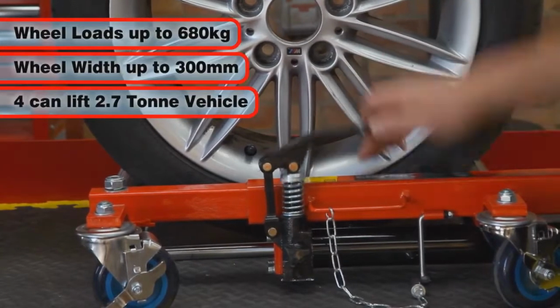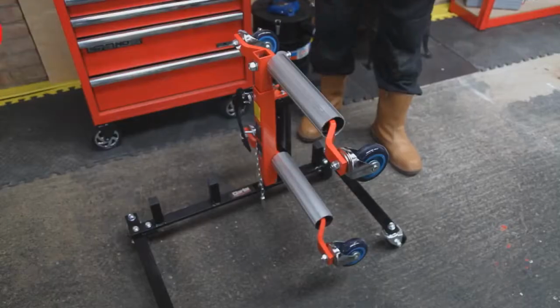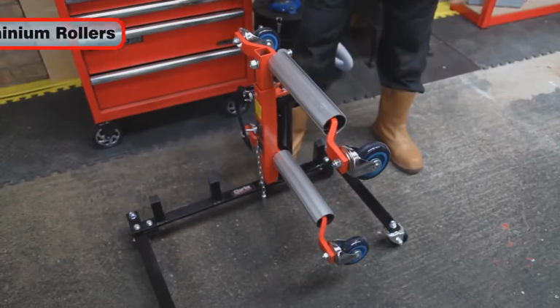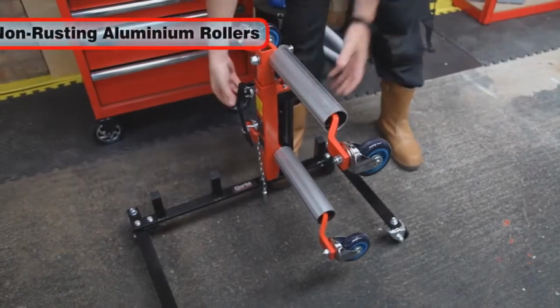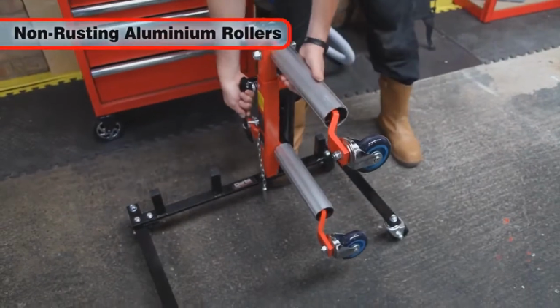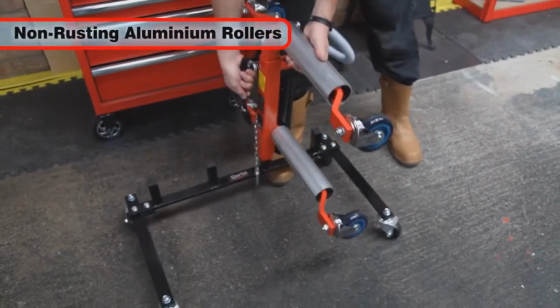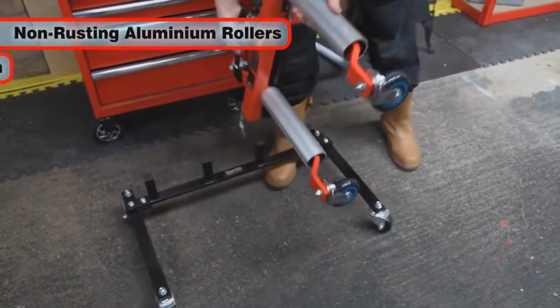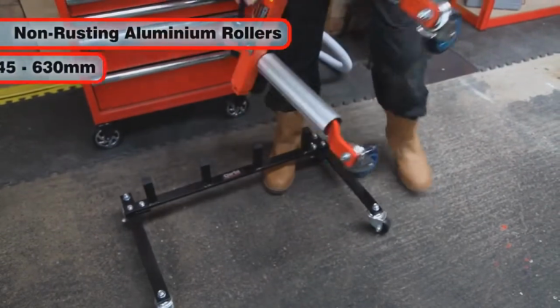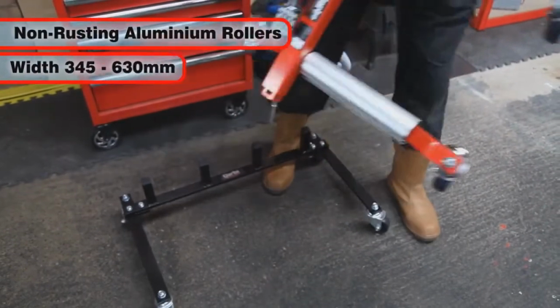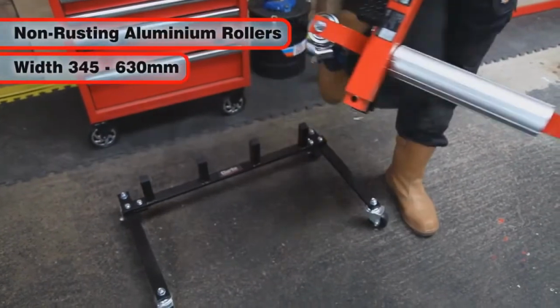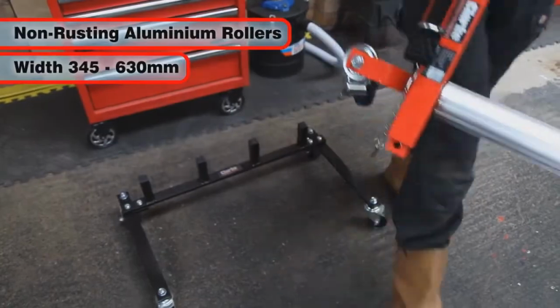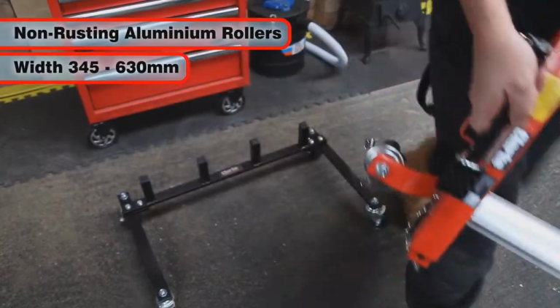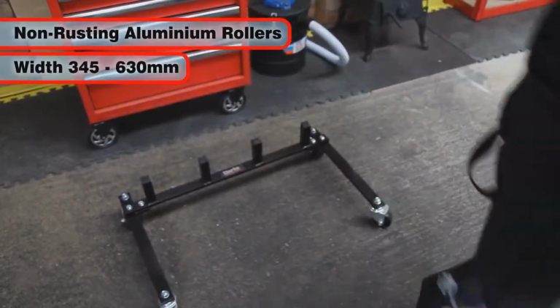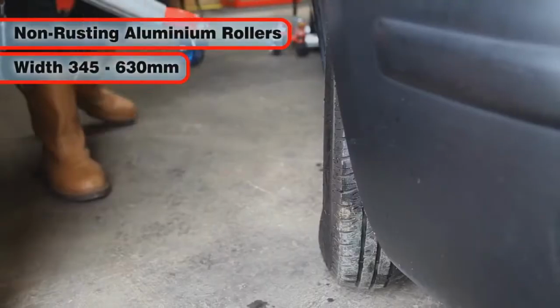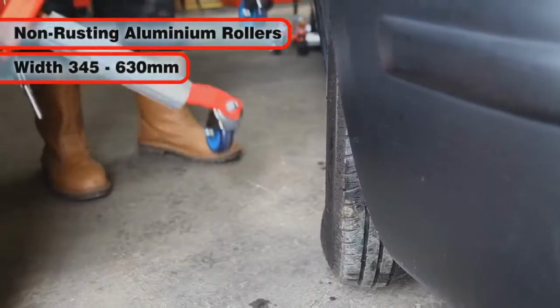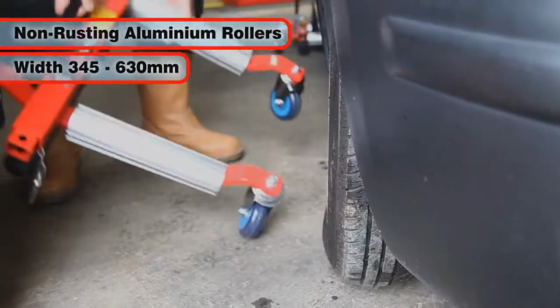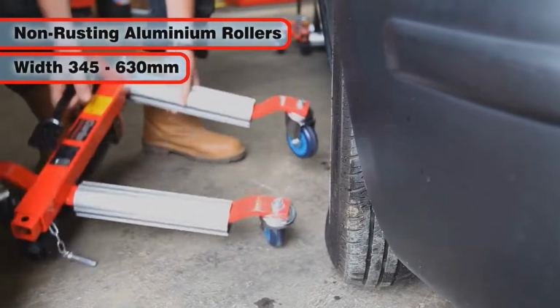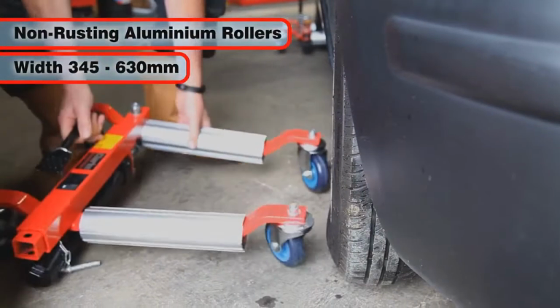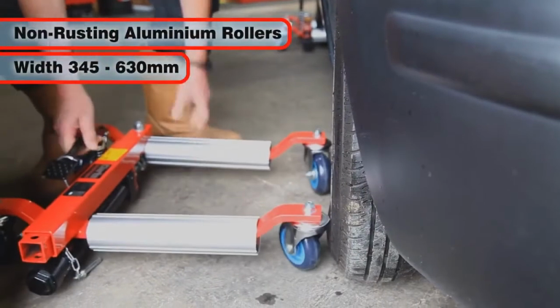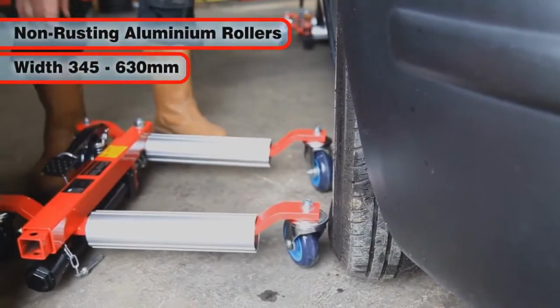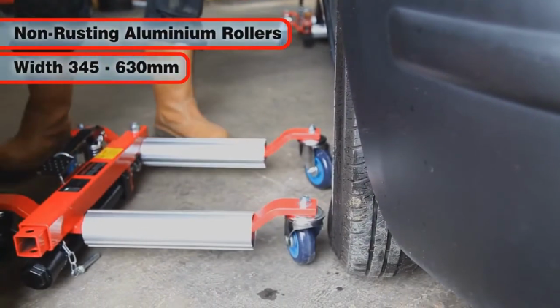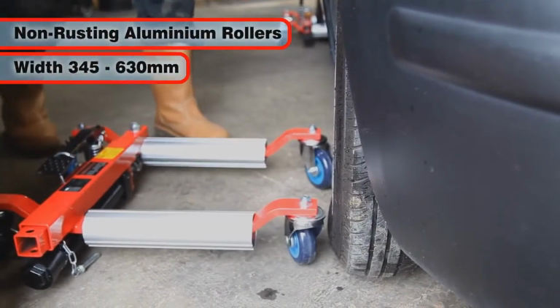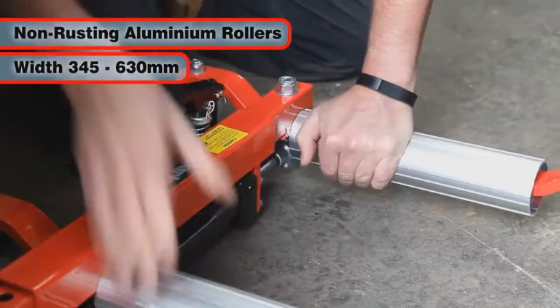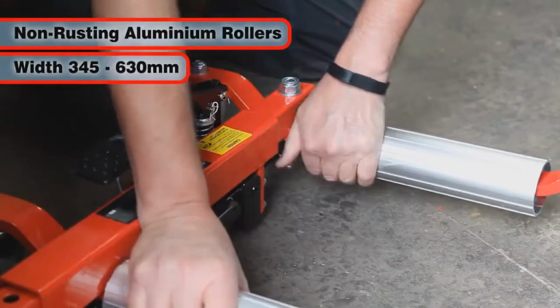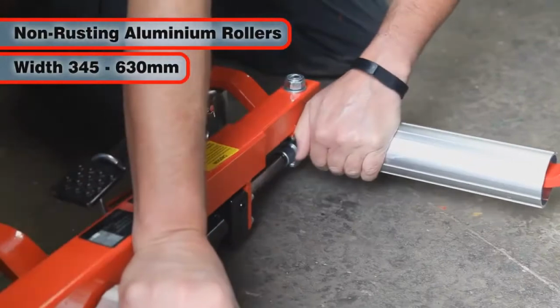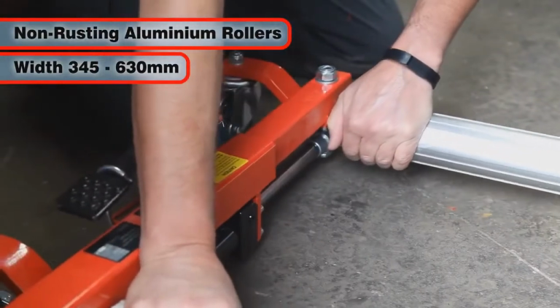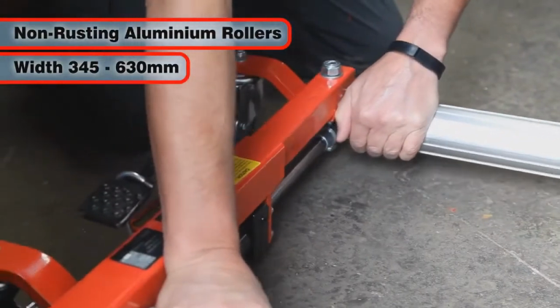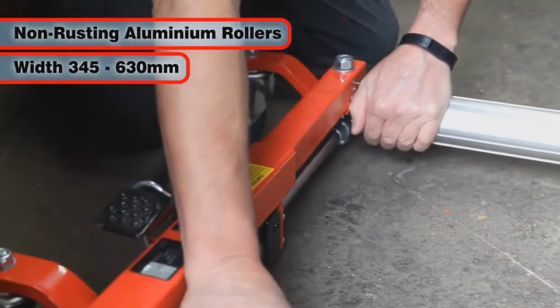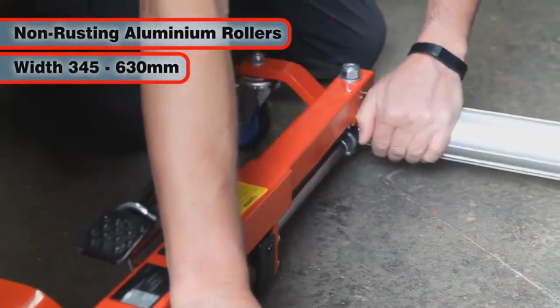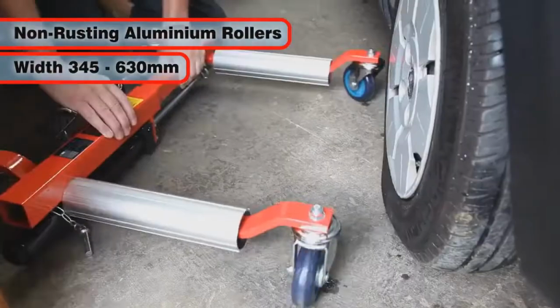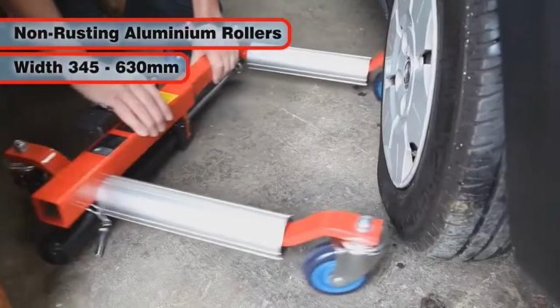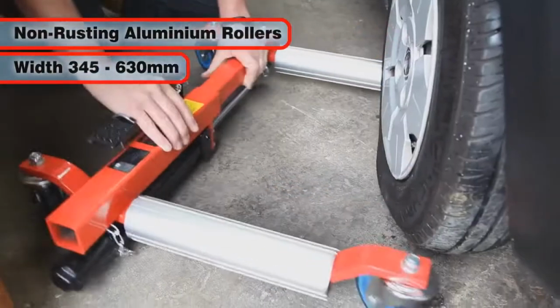The aluminium rollers won't rust and can be adjusted for width between 345 to 630 mm to suit a huge range of wheel diameters.